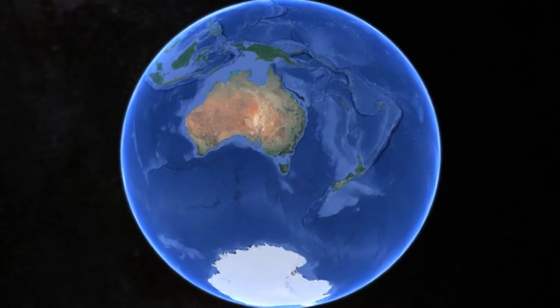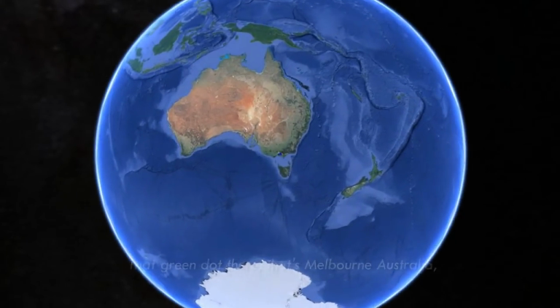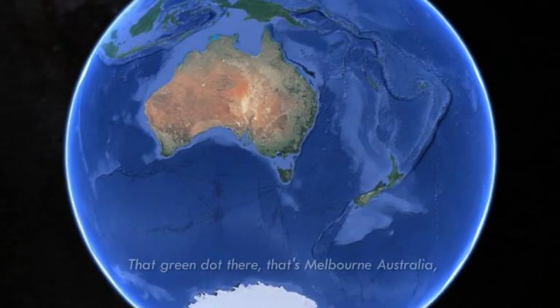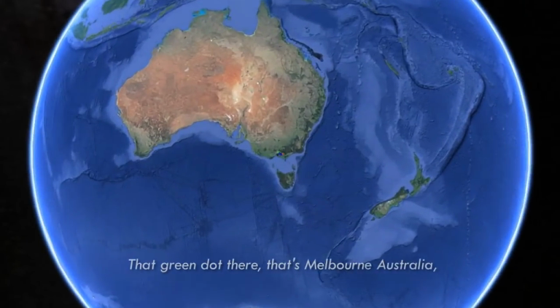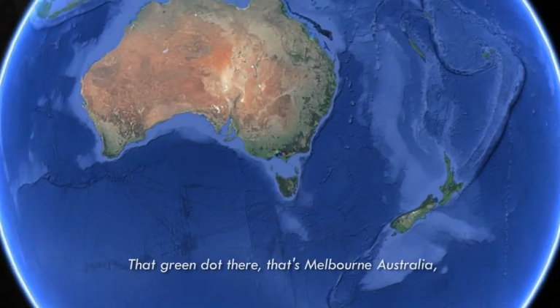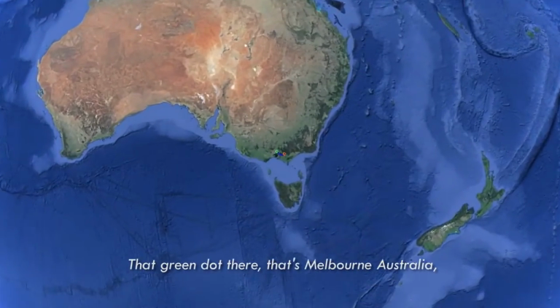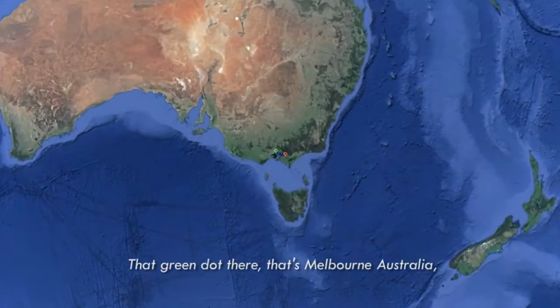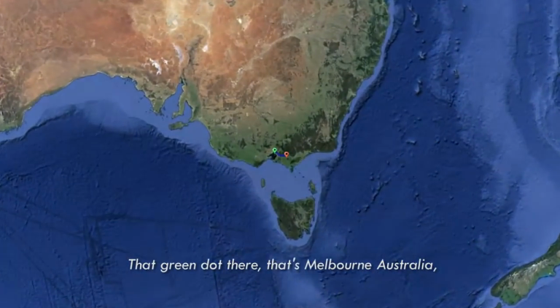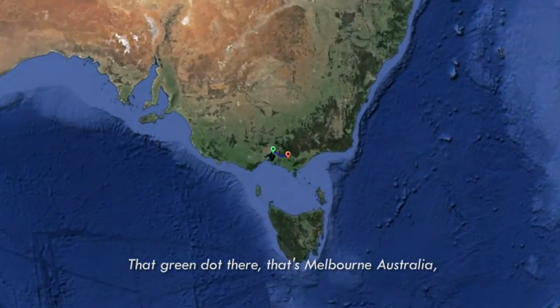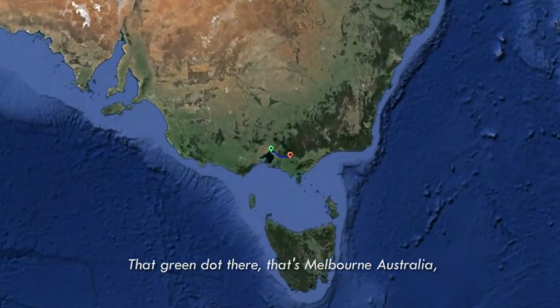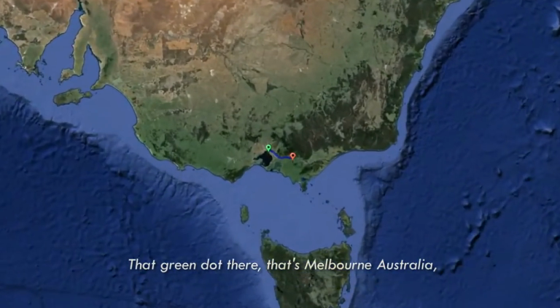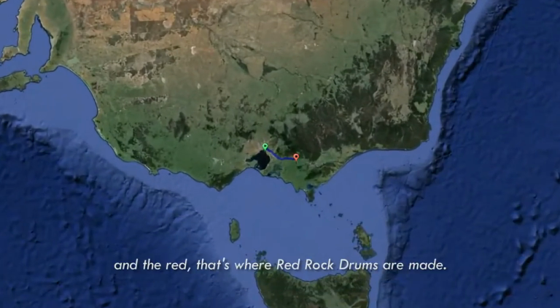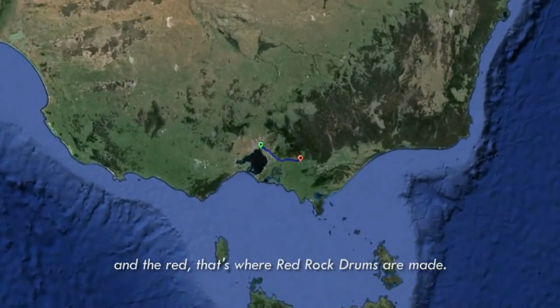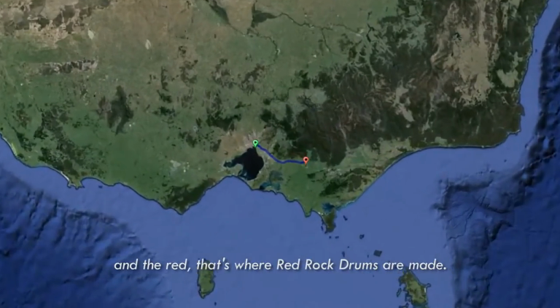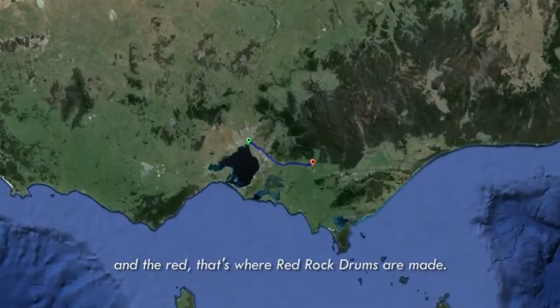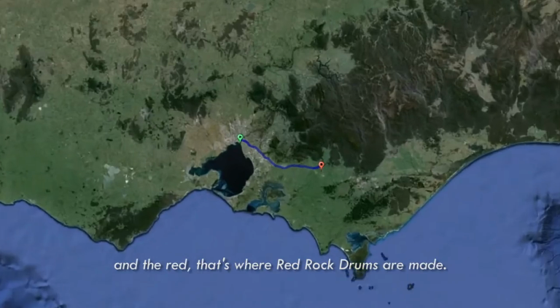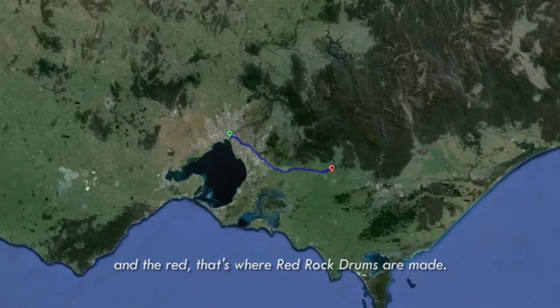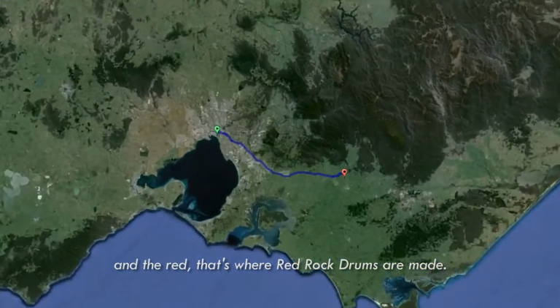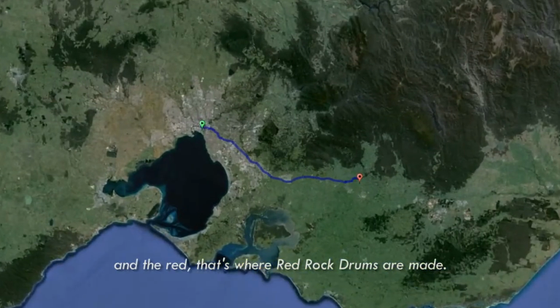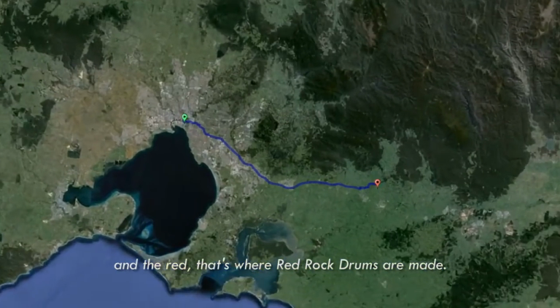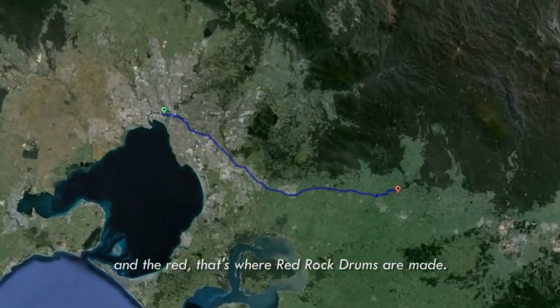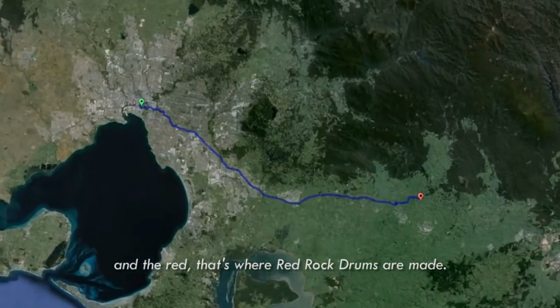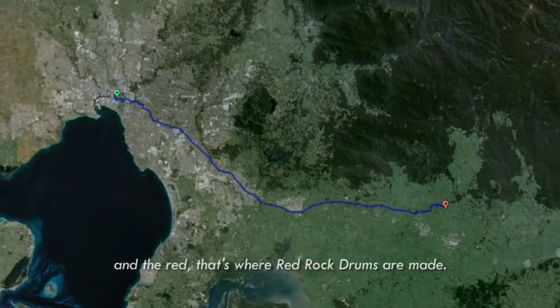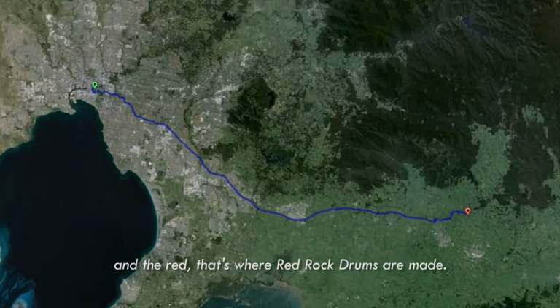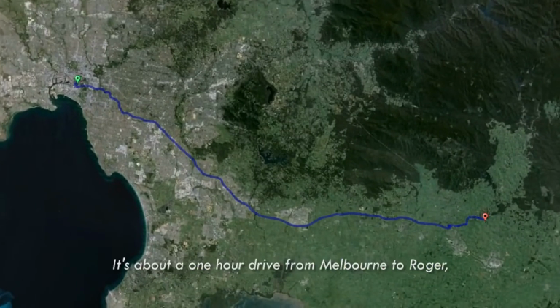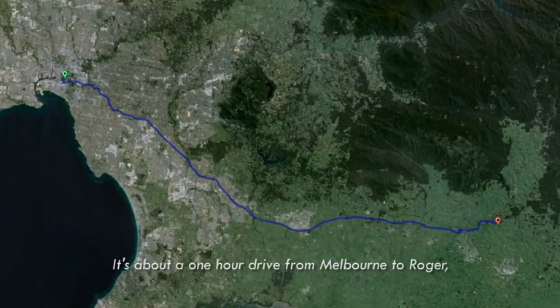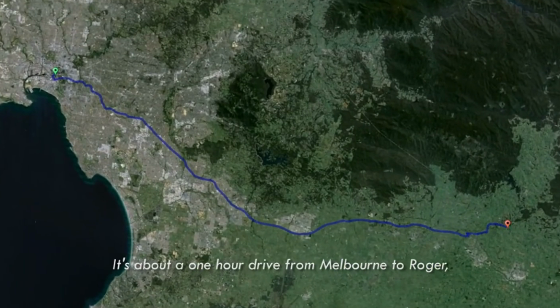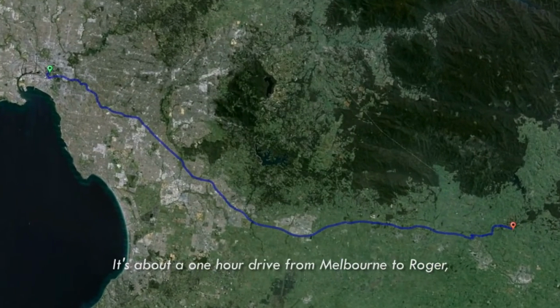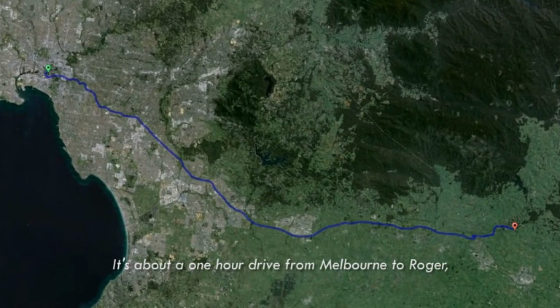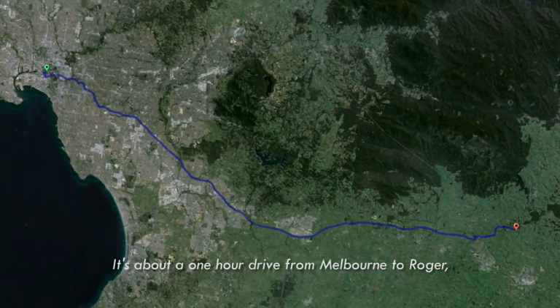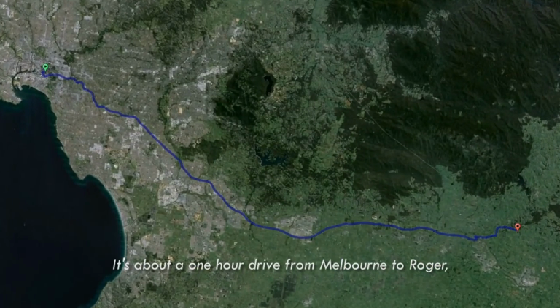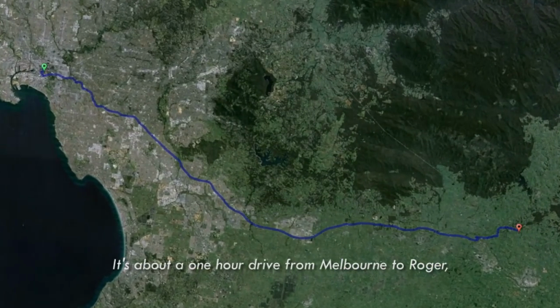That green dot there? That's Melbourne, Australia. And the red? That's where Red Rock Drums are made. It's about a one hour drive from Melbourne to Roger.